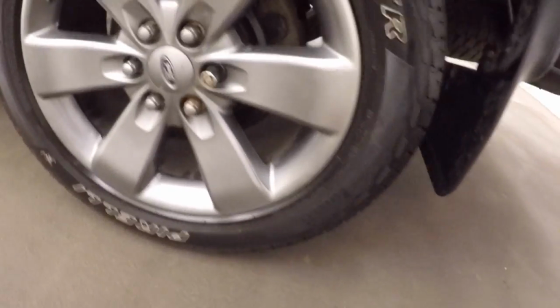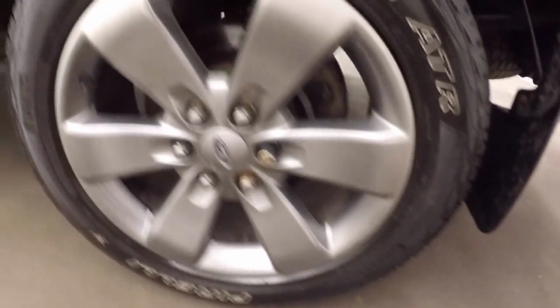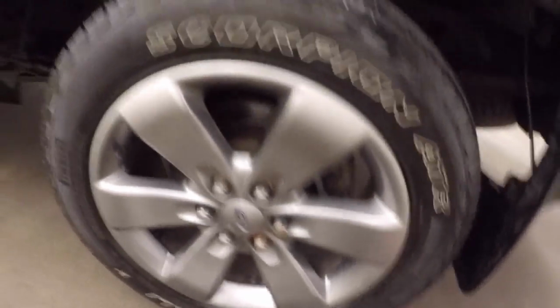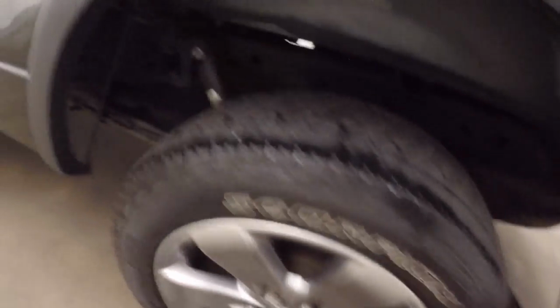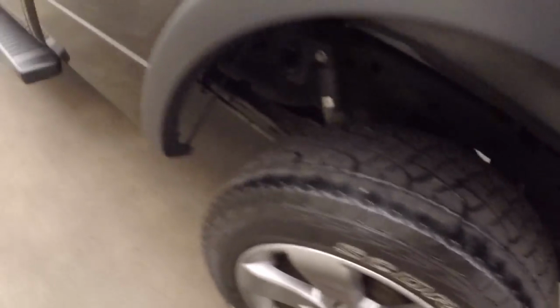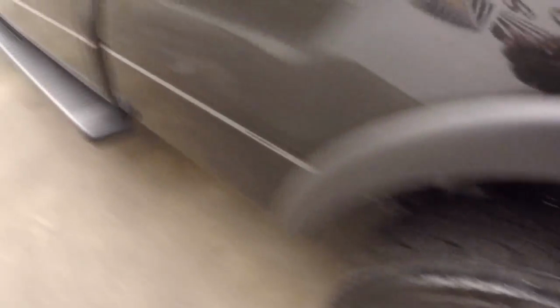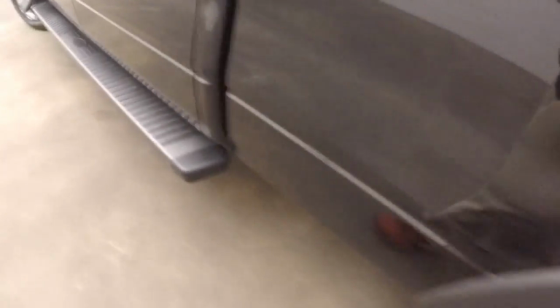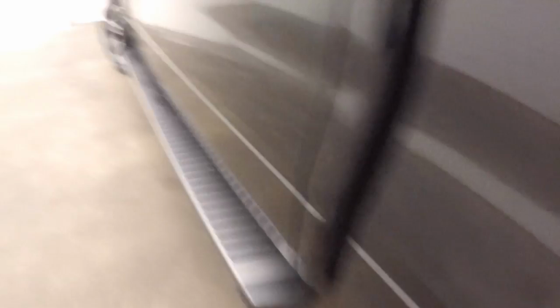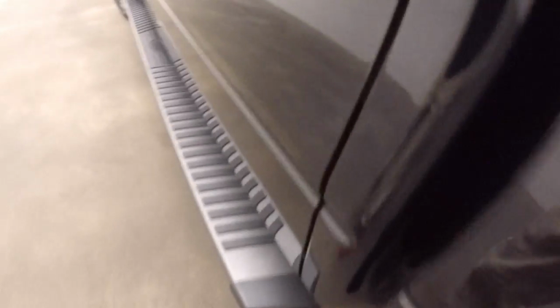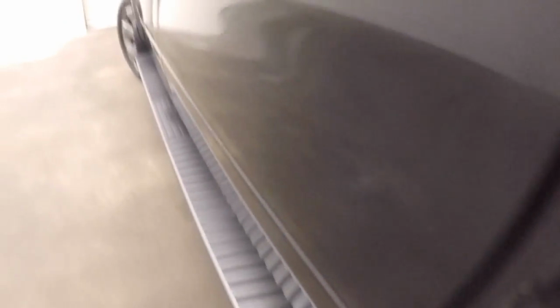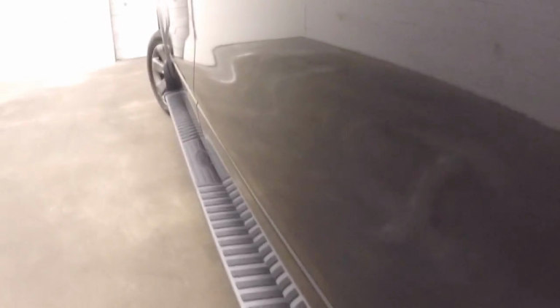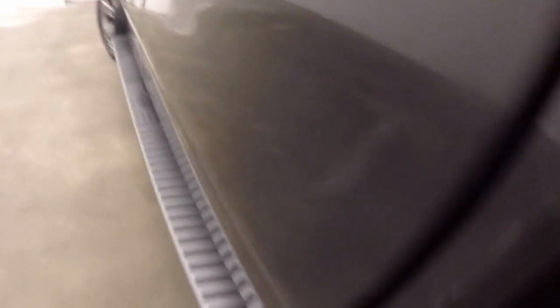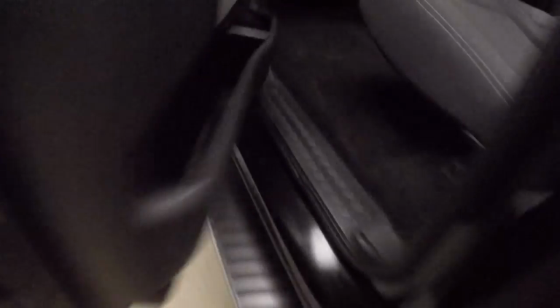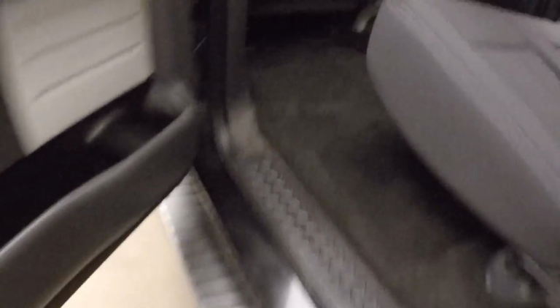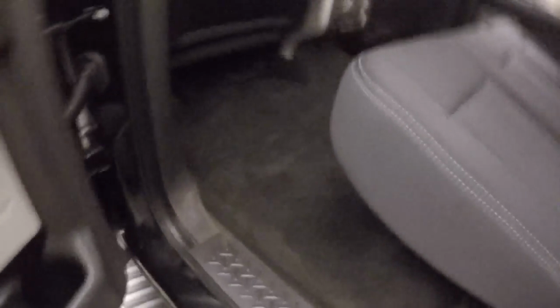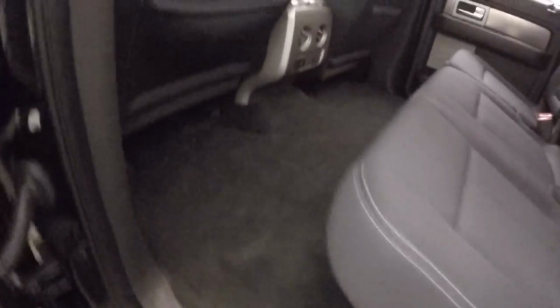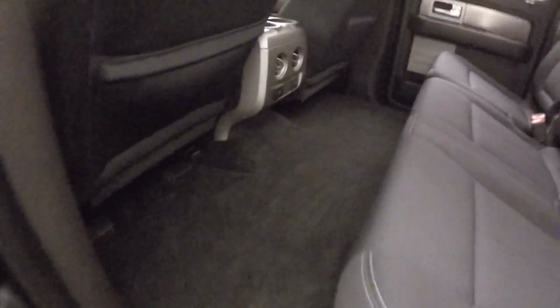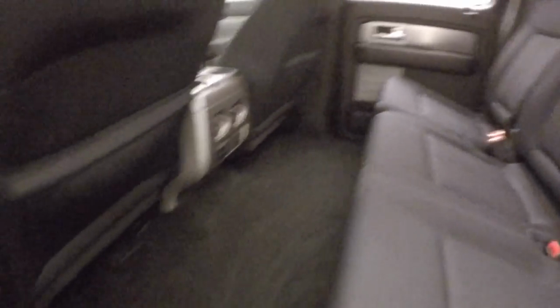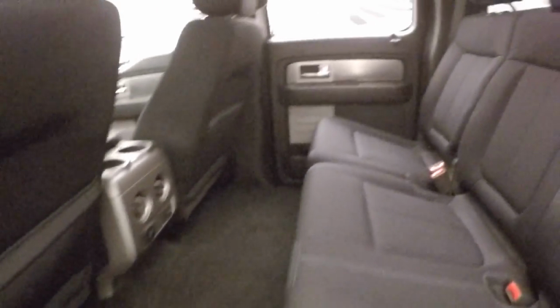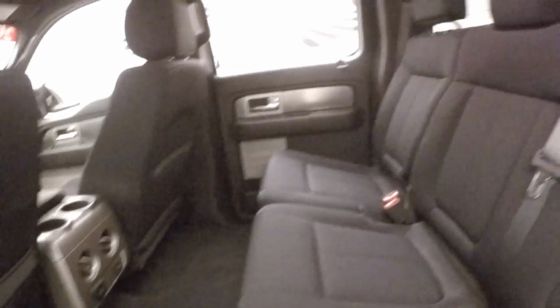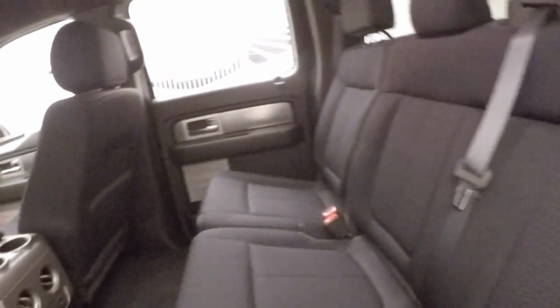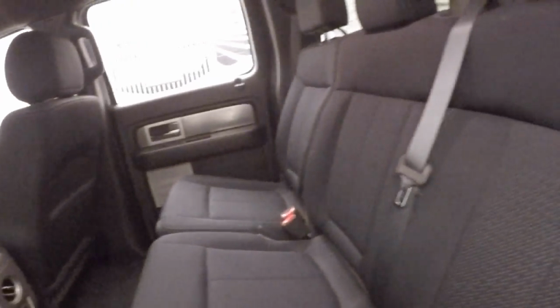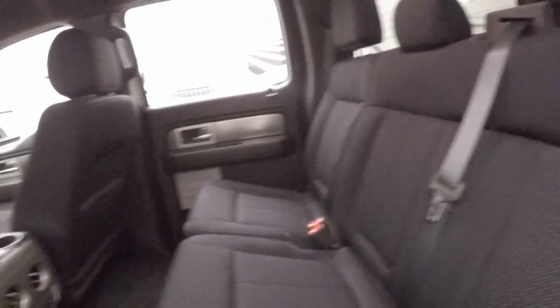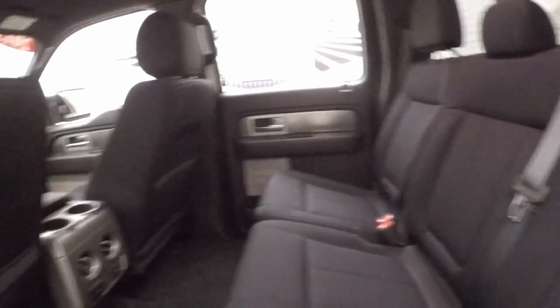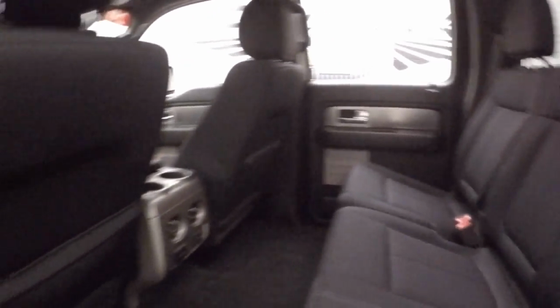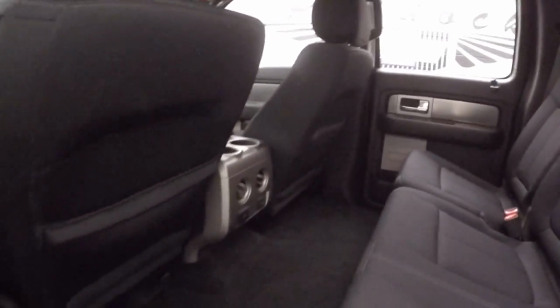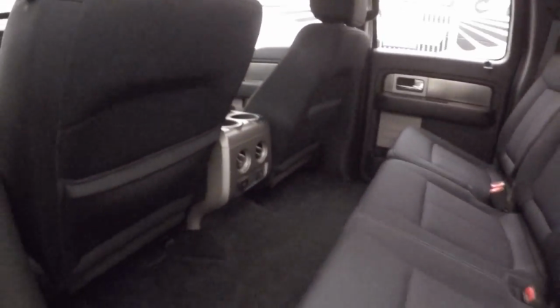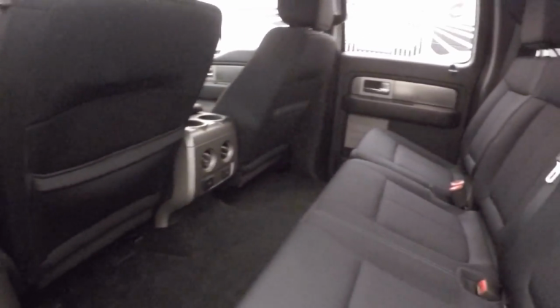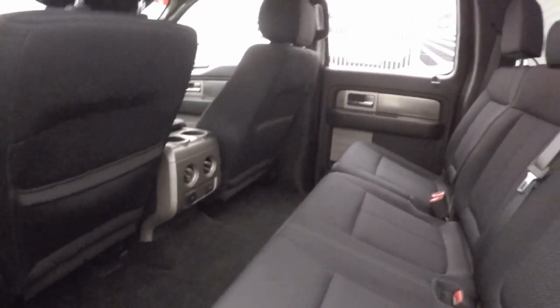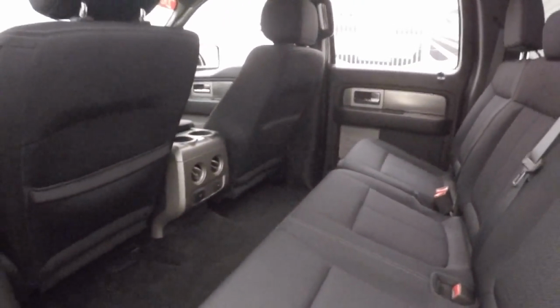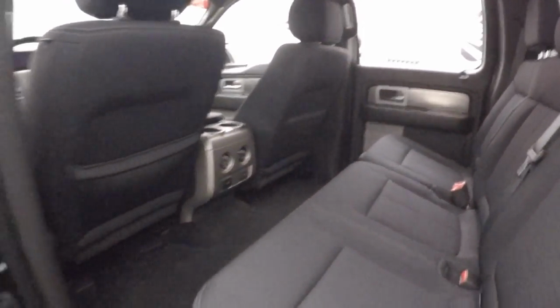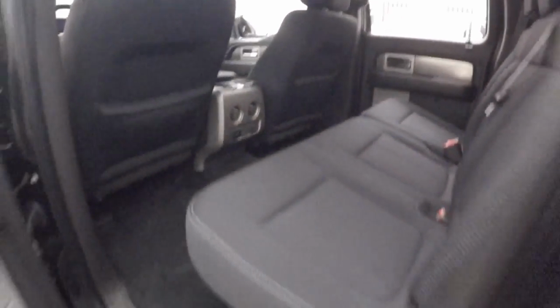Nice alloy wheels, good tires, running boards going down the side. Tons of space in the back for passengers — fits really anybody back there no matter their height.